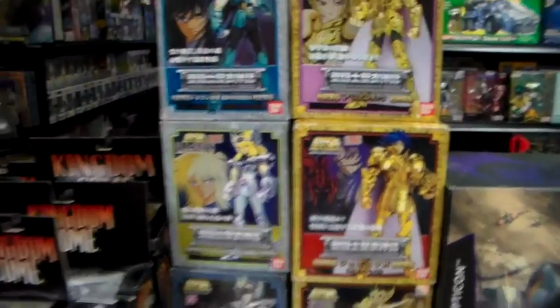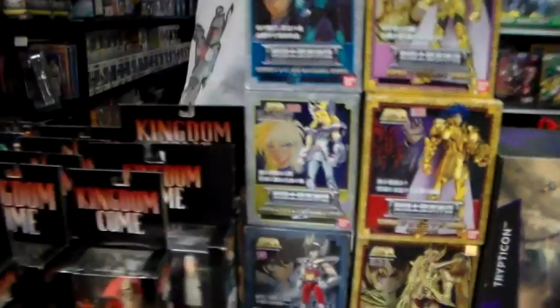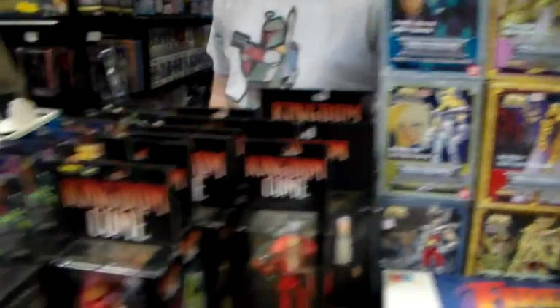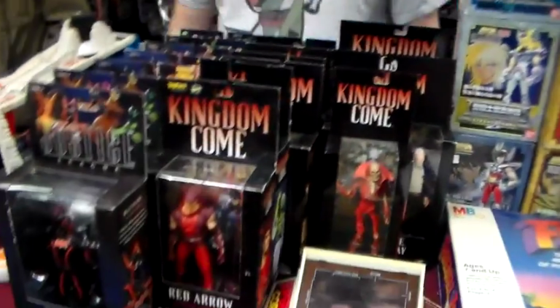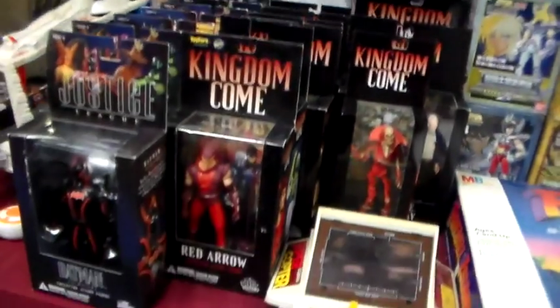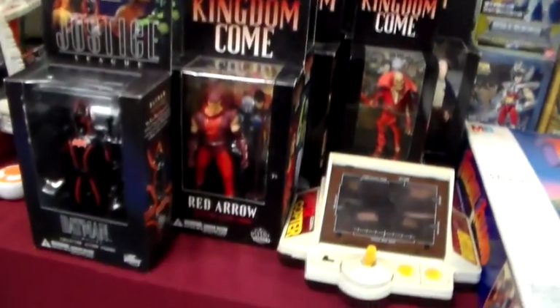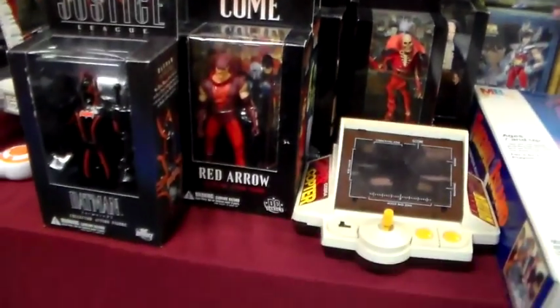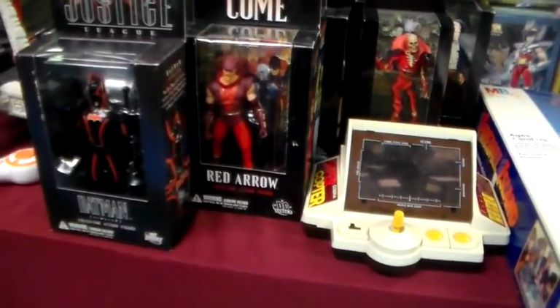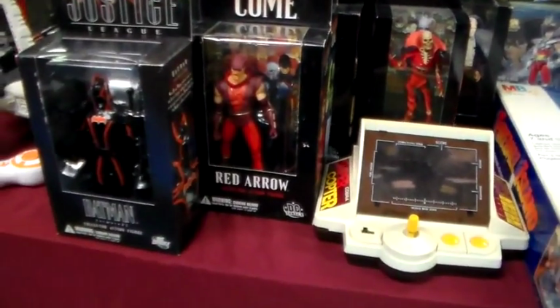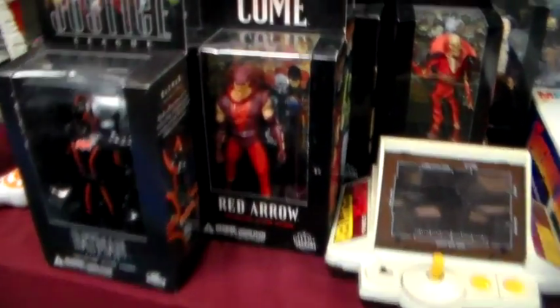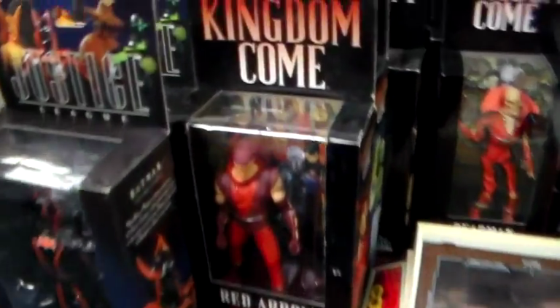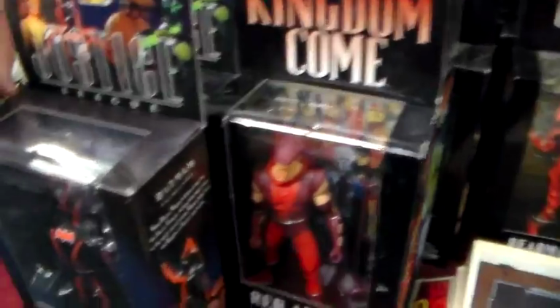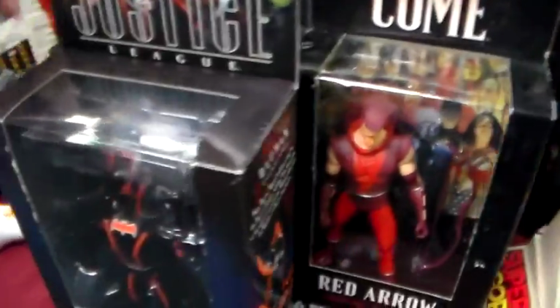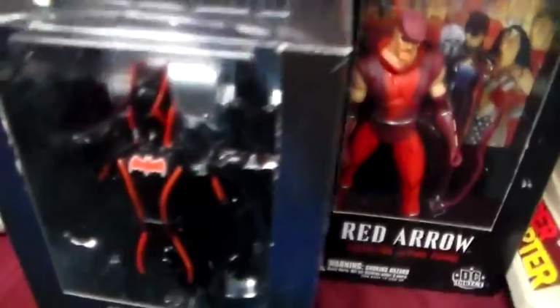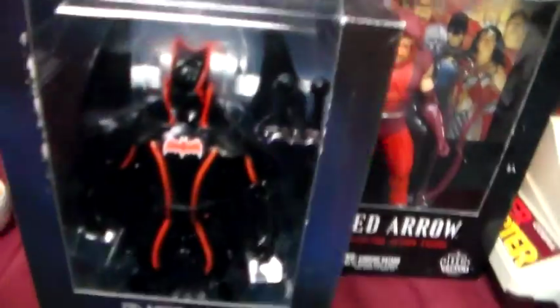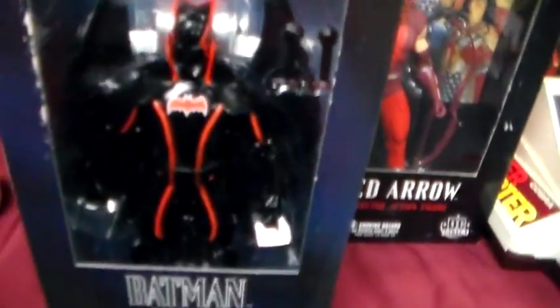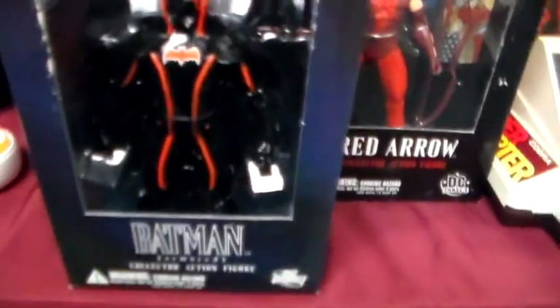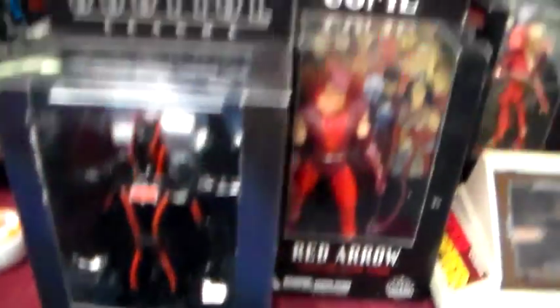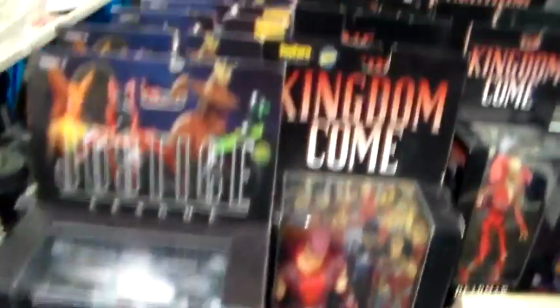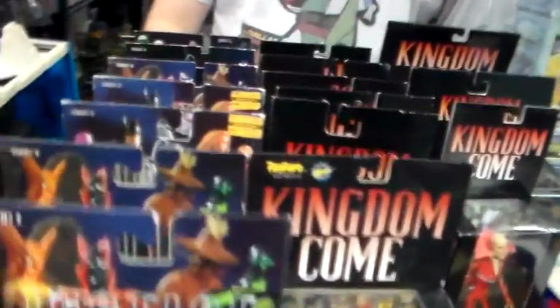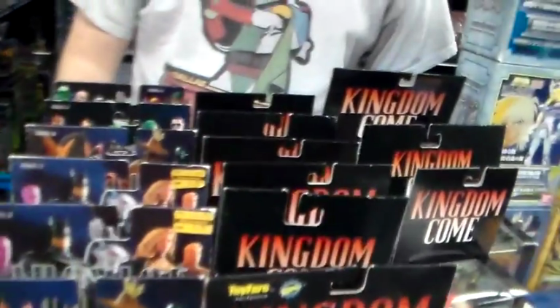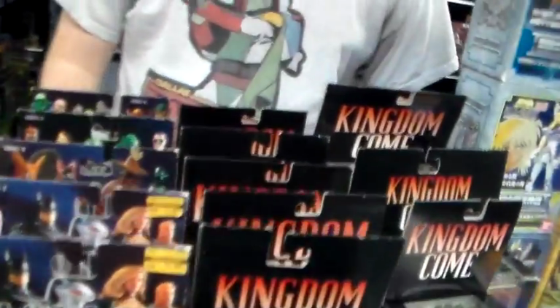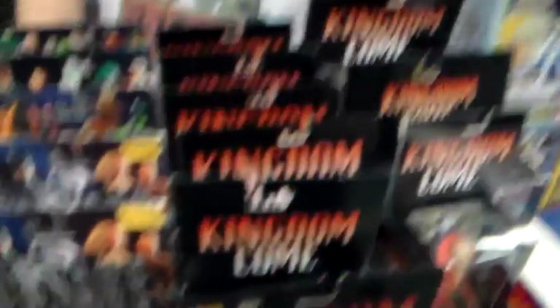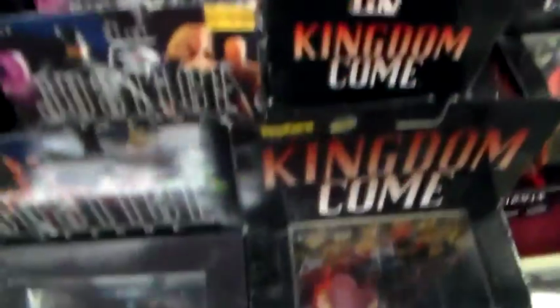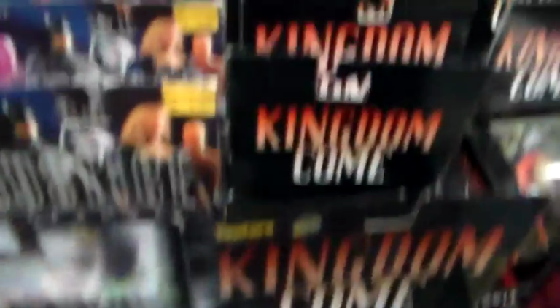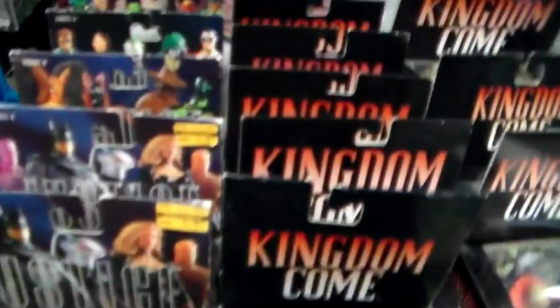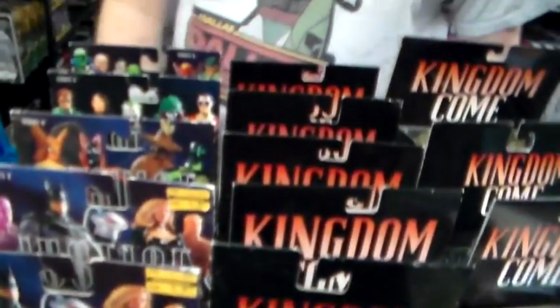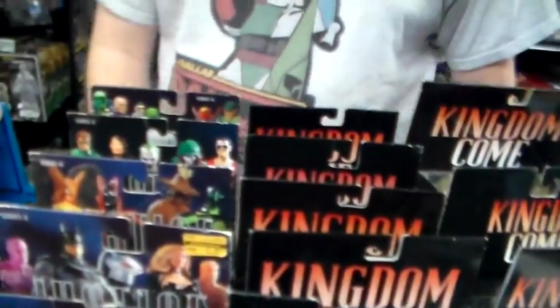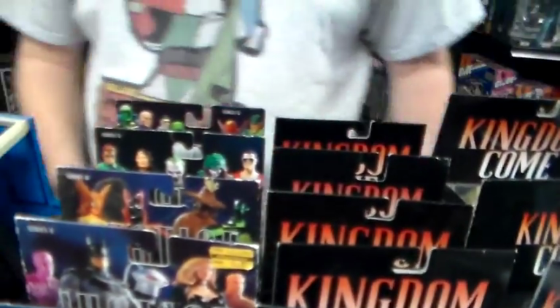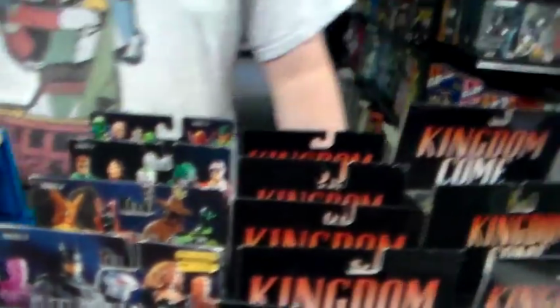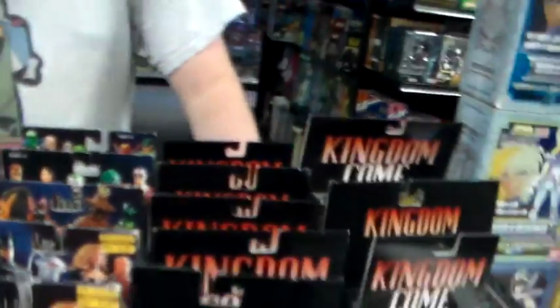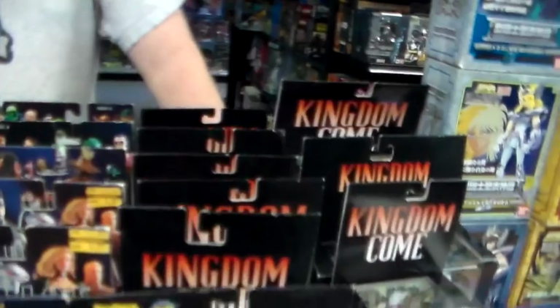And then some Kingdom Come figures here from DC Direct. That figure's kind of cool. We also have Red Robin — I already hung him.